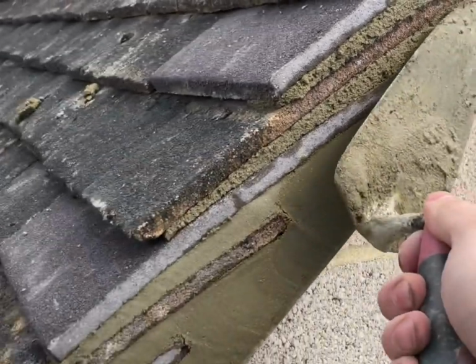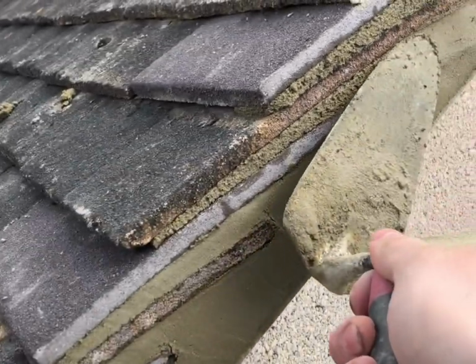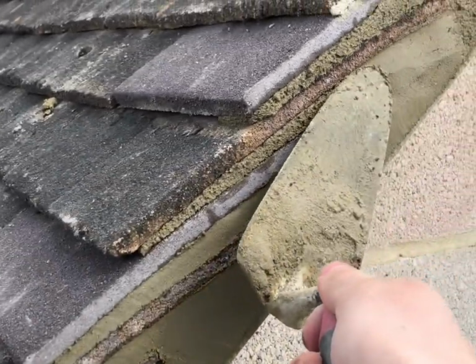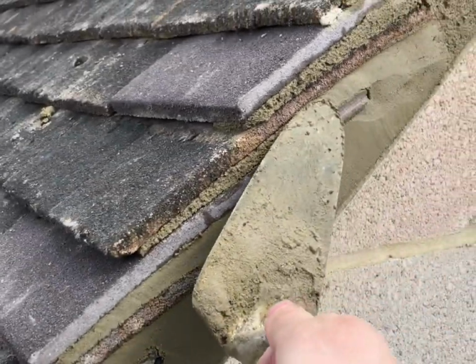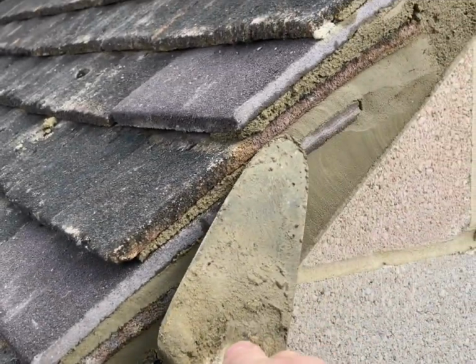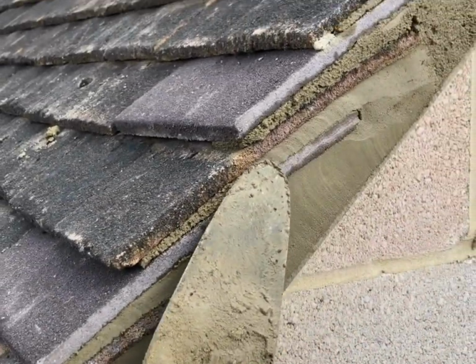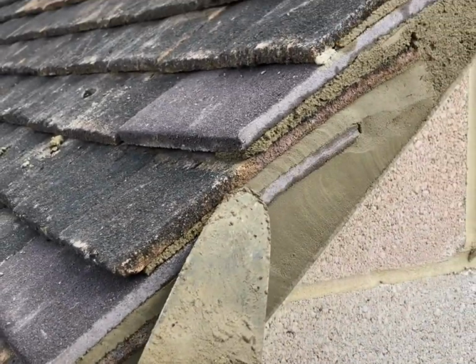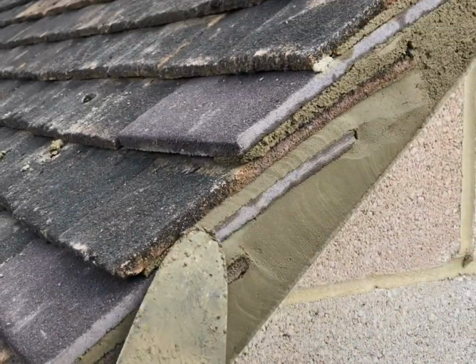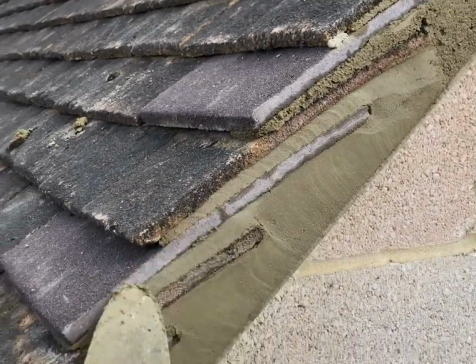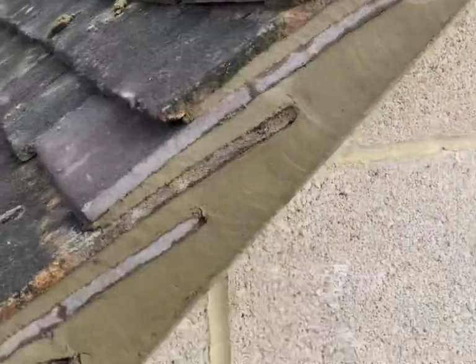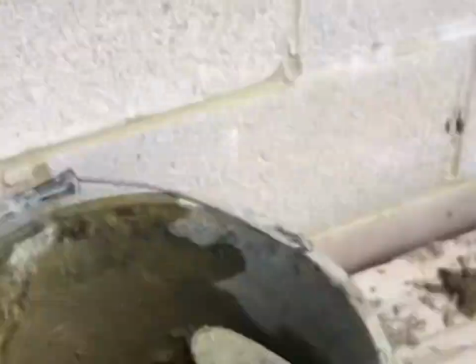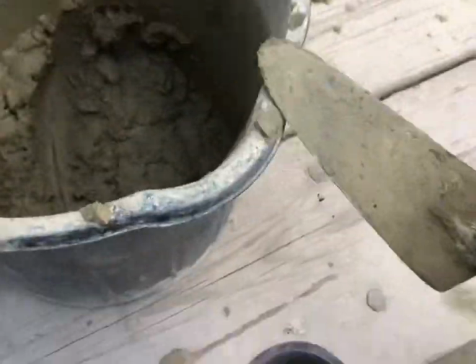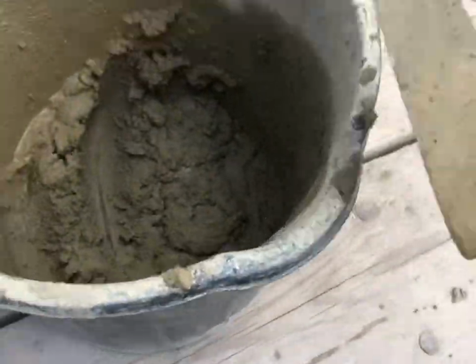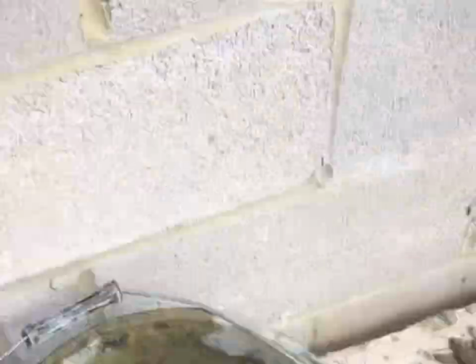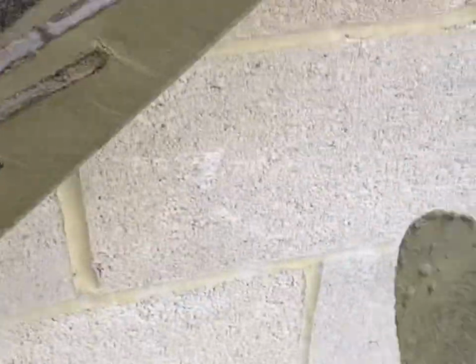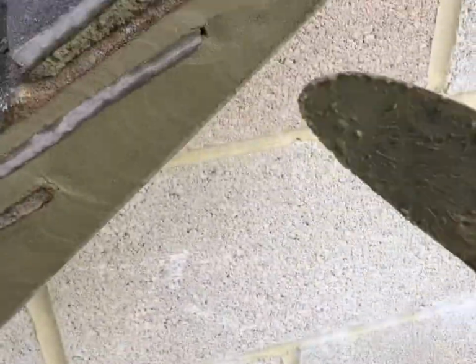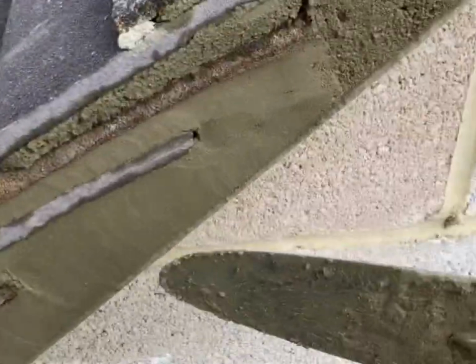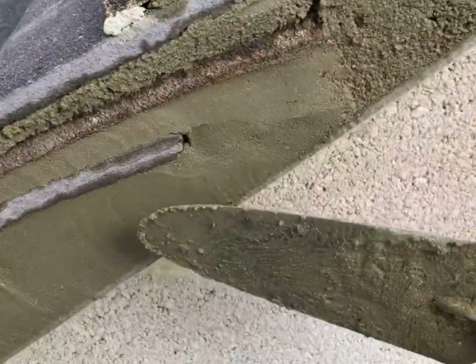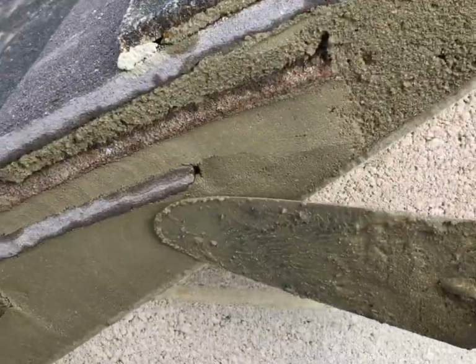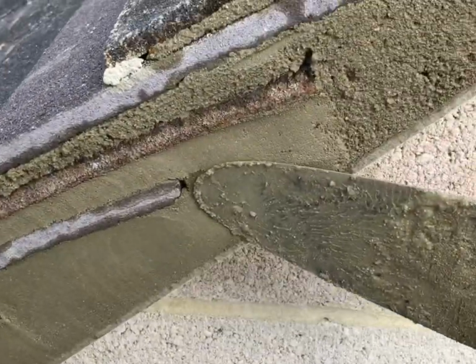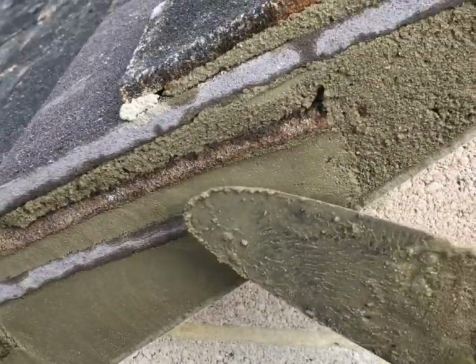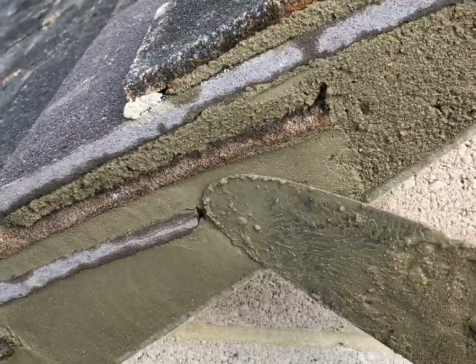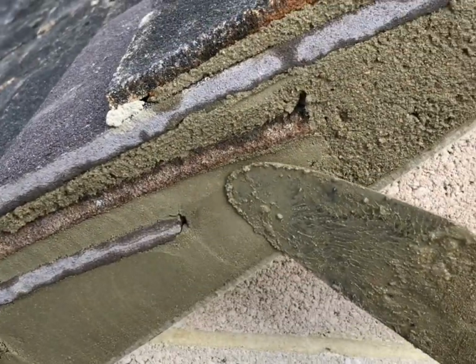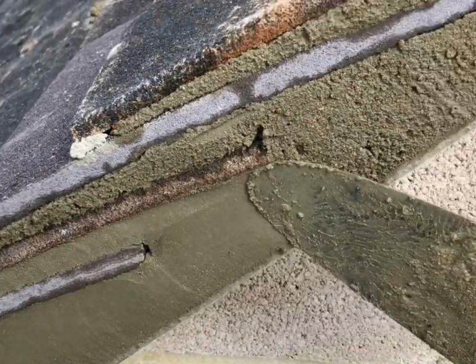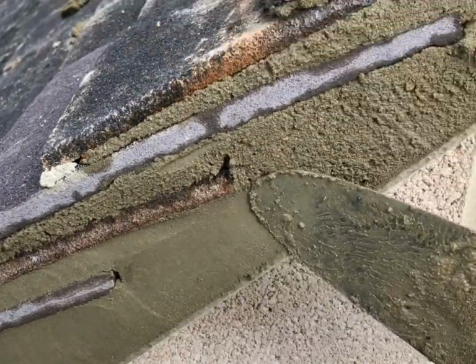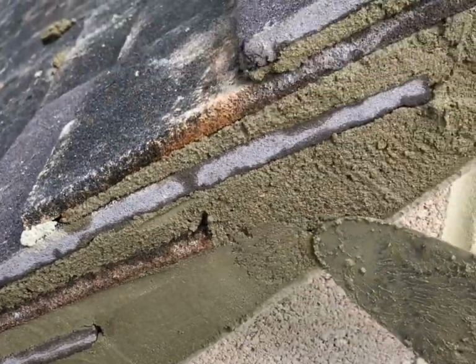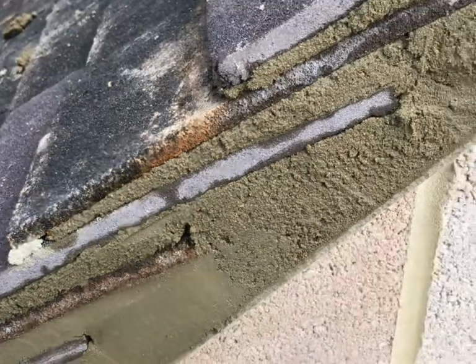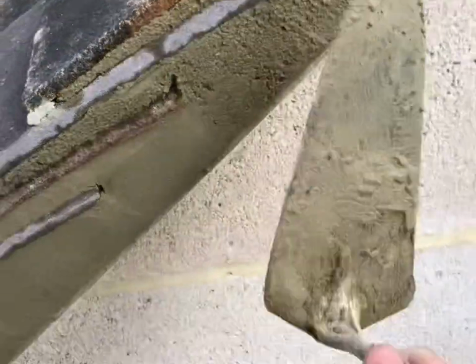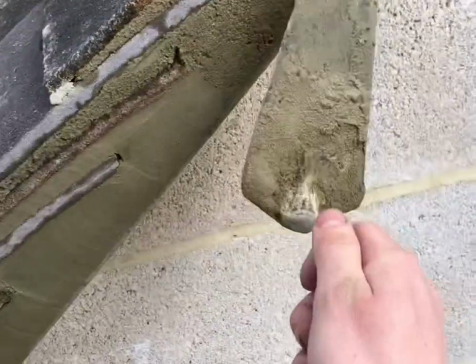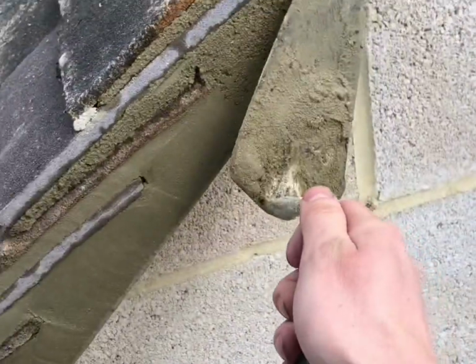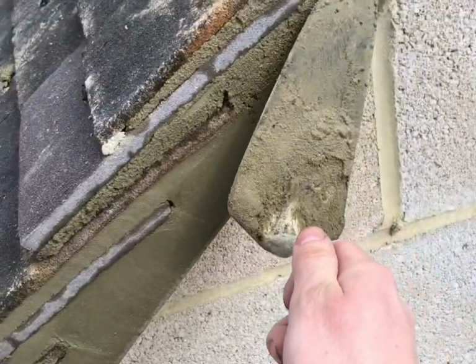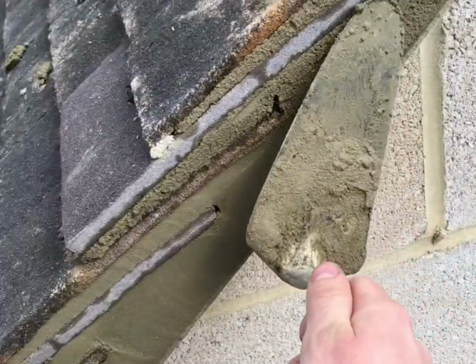If you see trowel marks on your verge, the easiest way of removing them is getting a soft 2 inch paint brush and giving the cement verge a light brush a couple hours after pointing, and on a hot day maybe 1 hour.